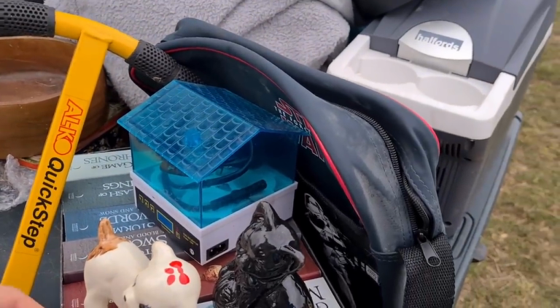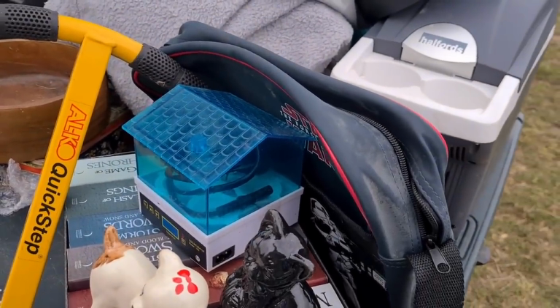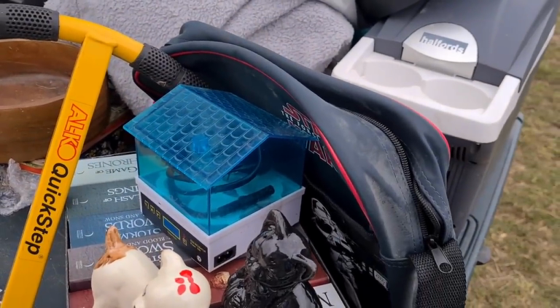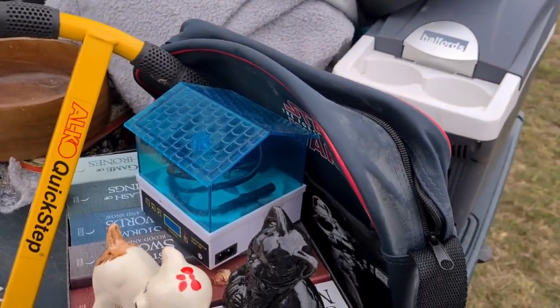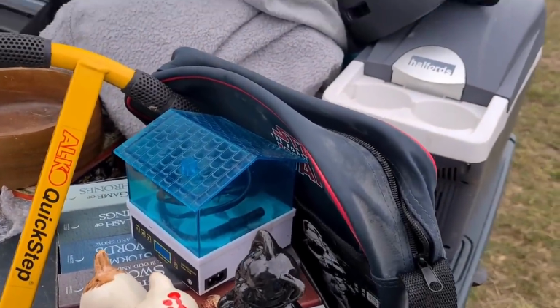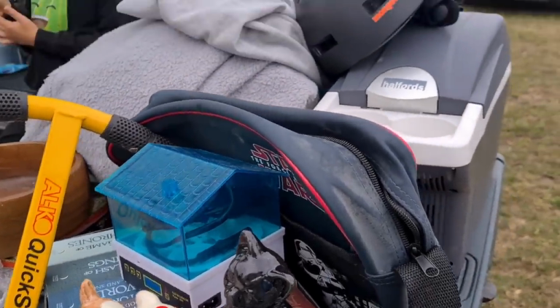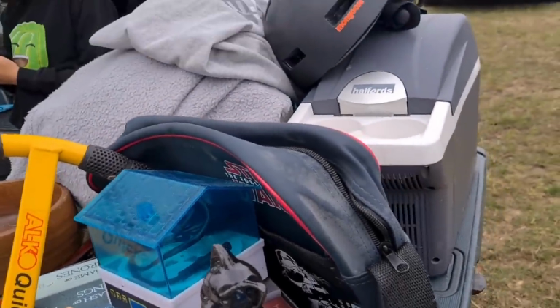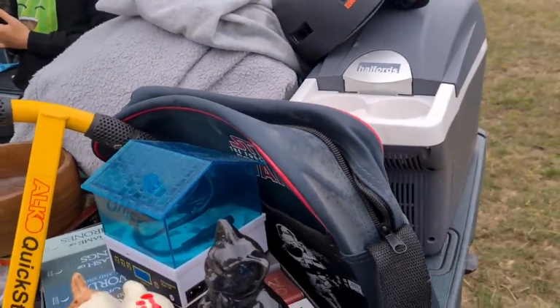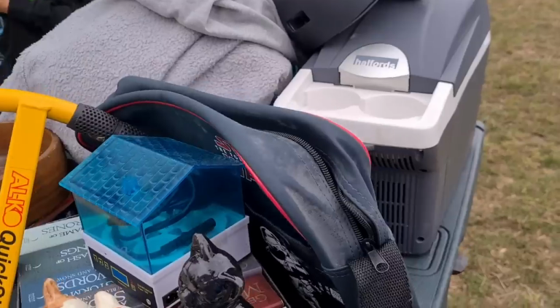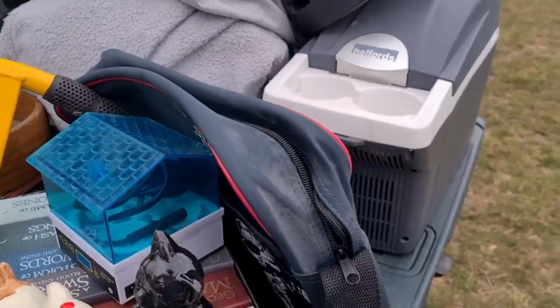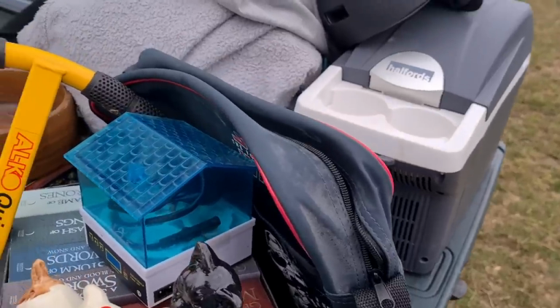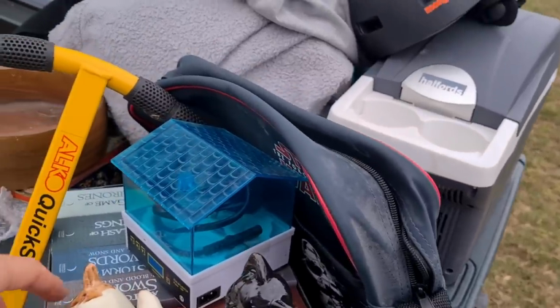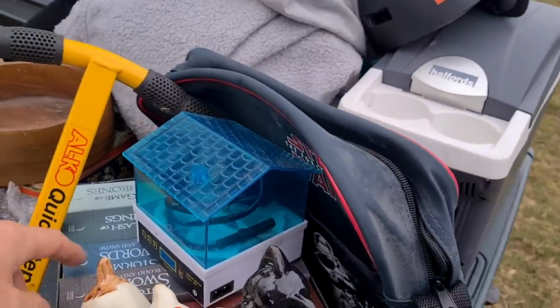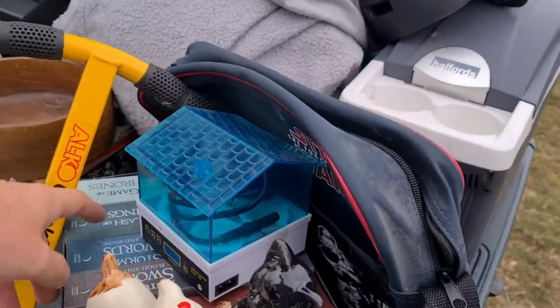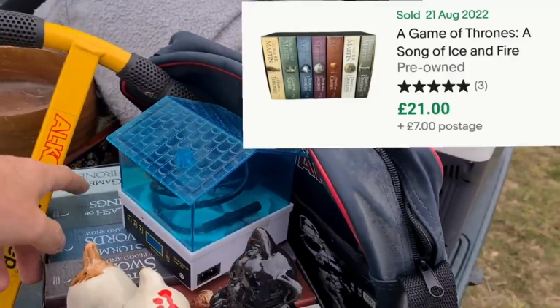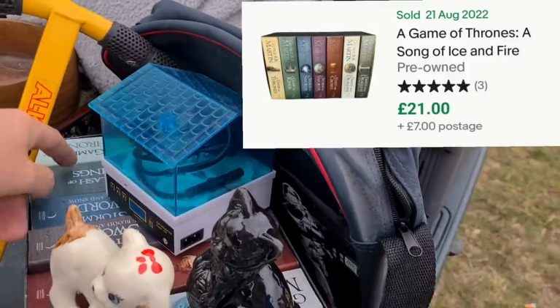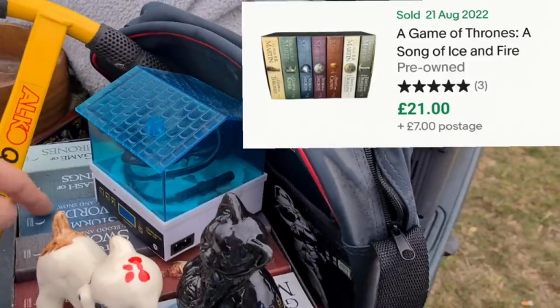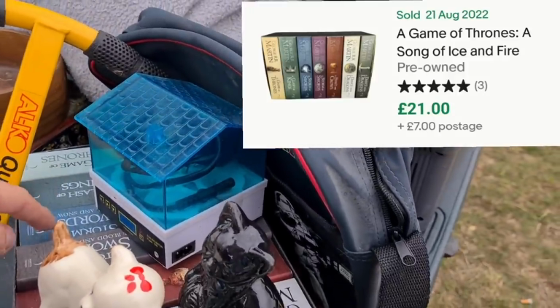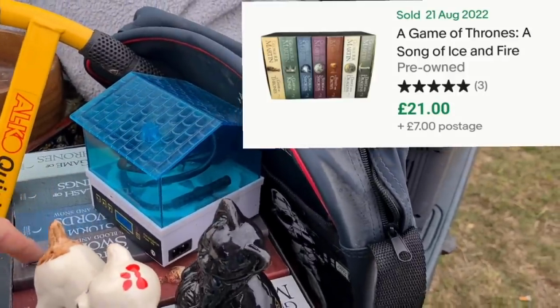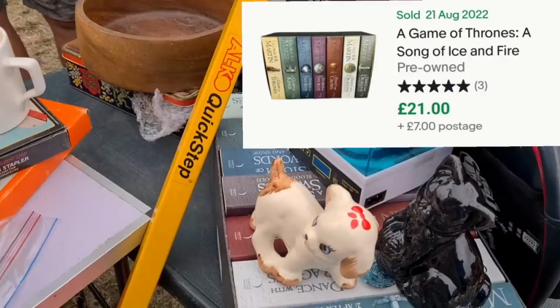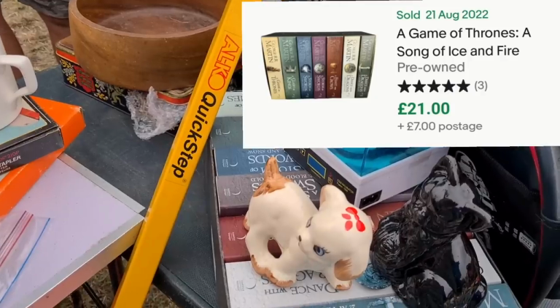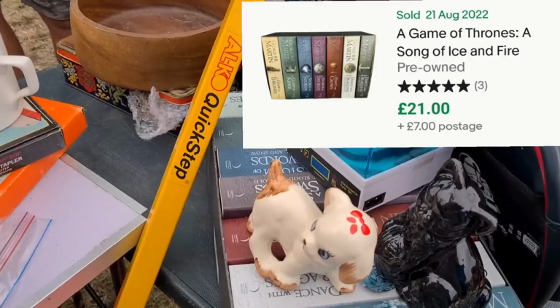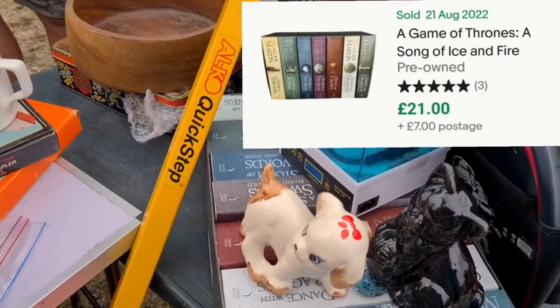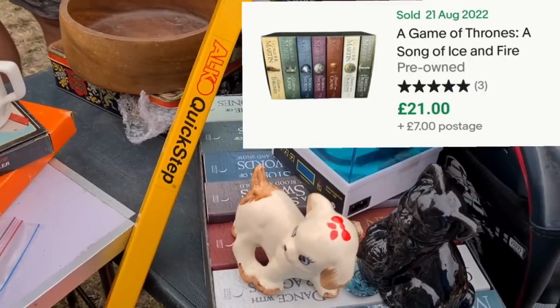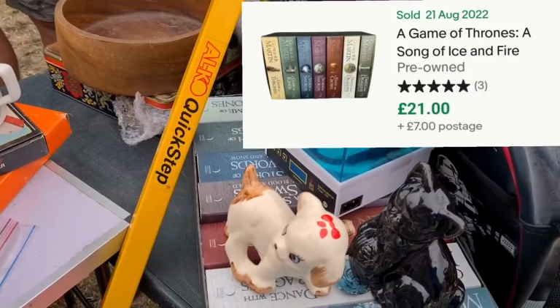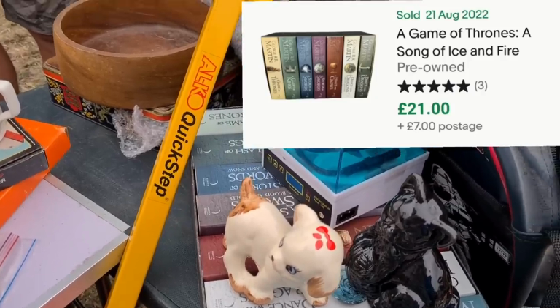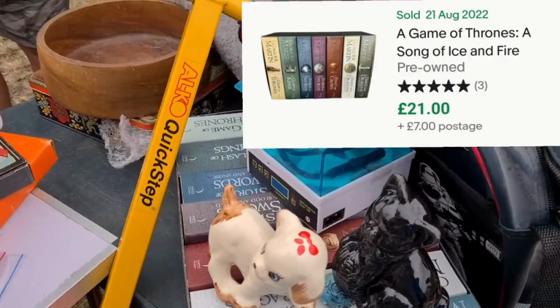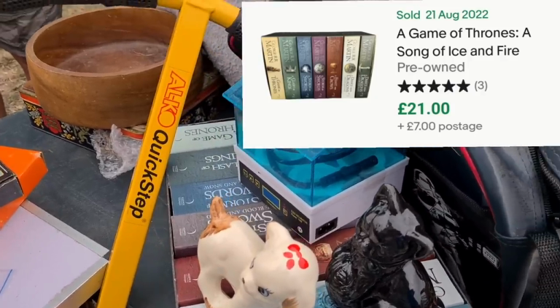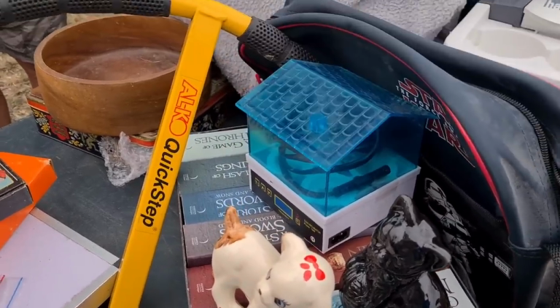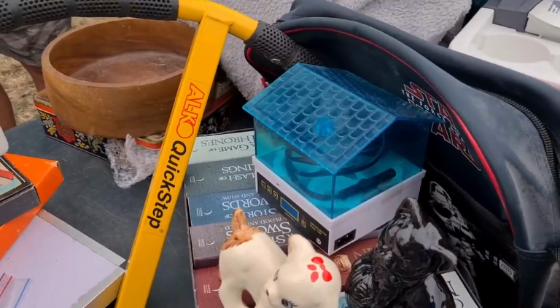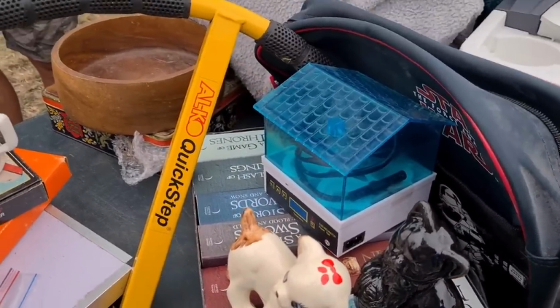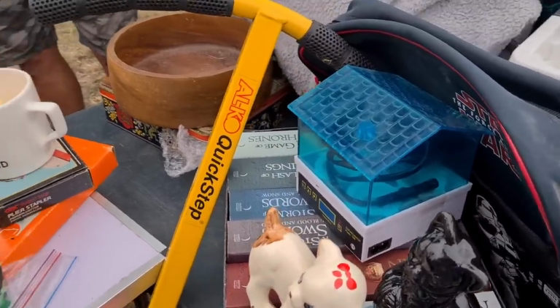What are these? Game of Thrones — the missus has read every one of them. Give me four? Five of Thrones? Yeah, sounds good, I'll do that.